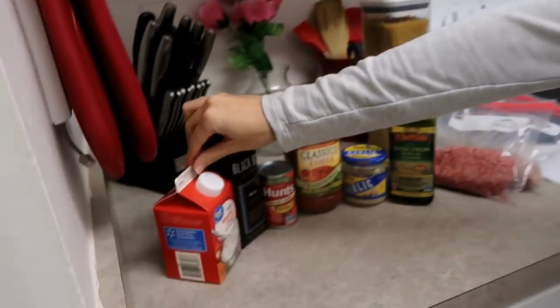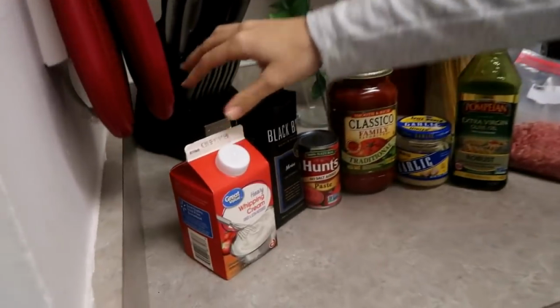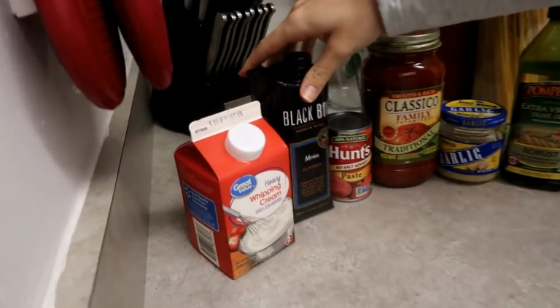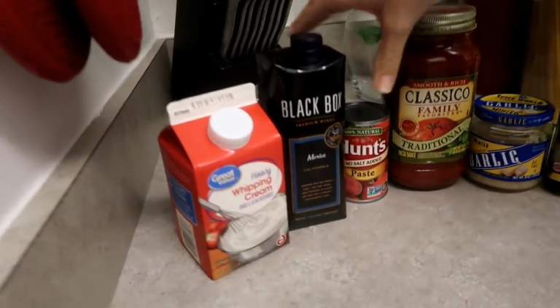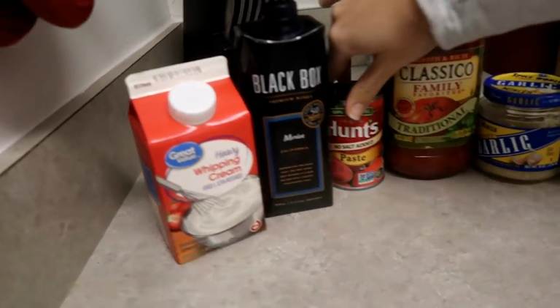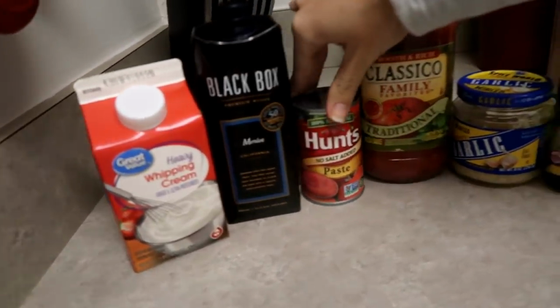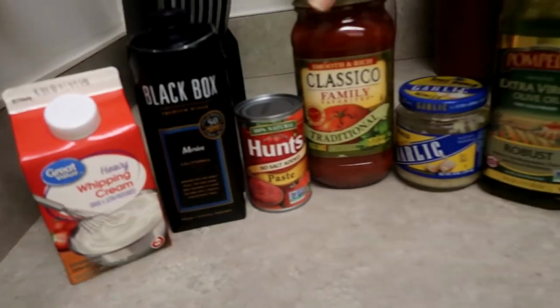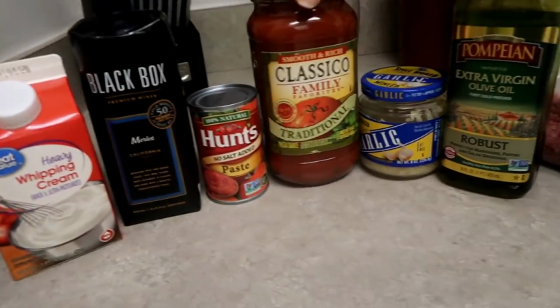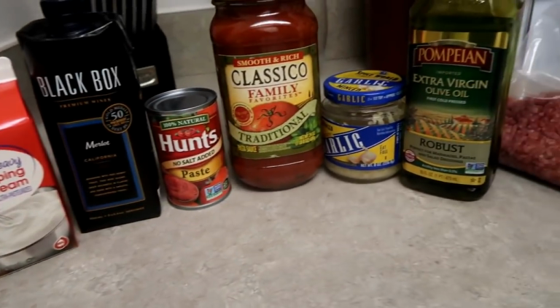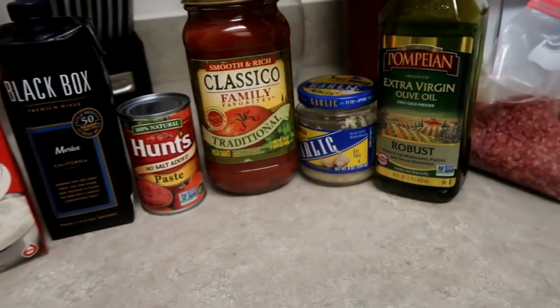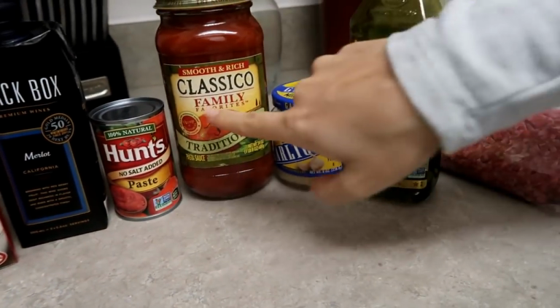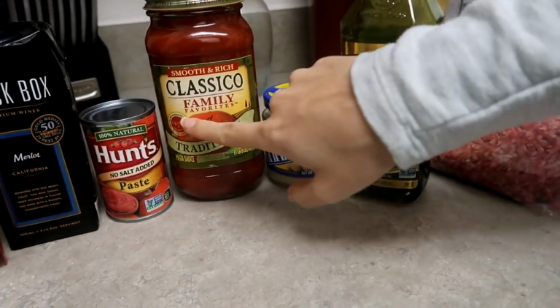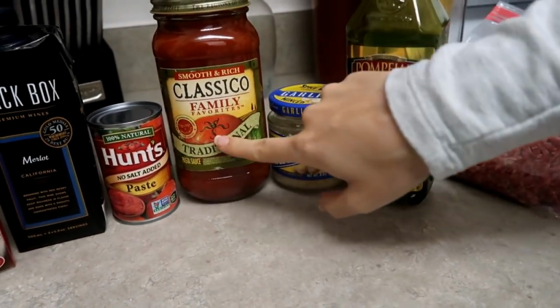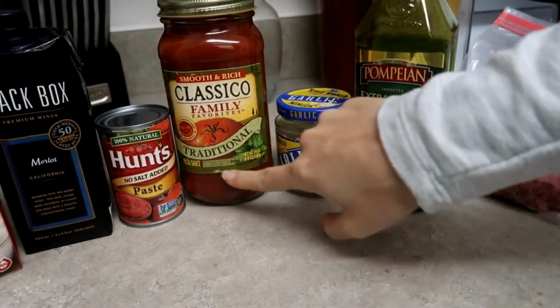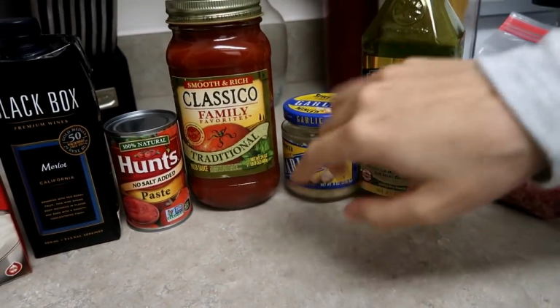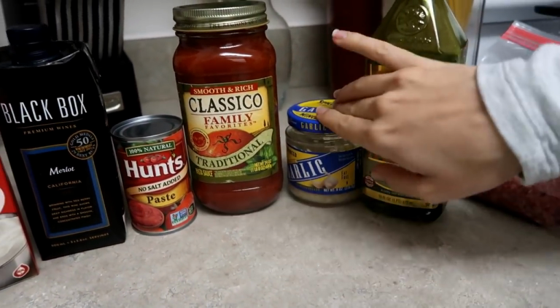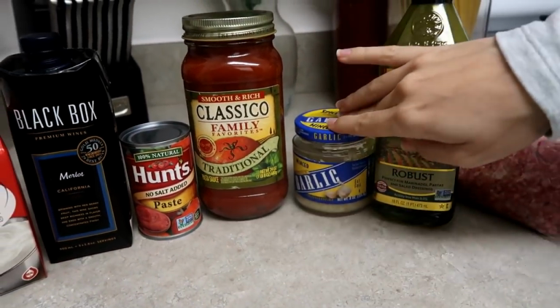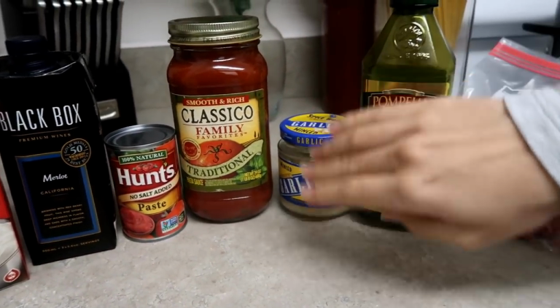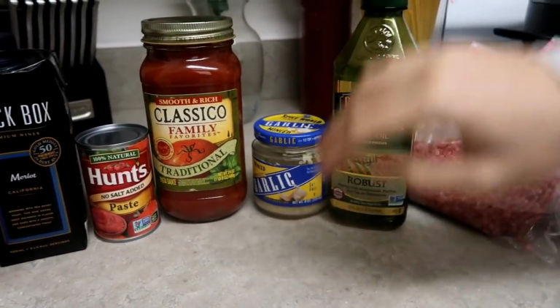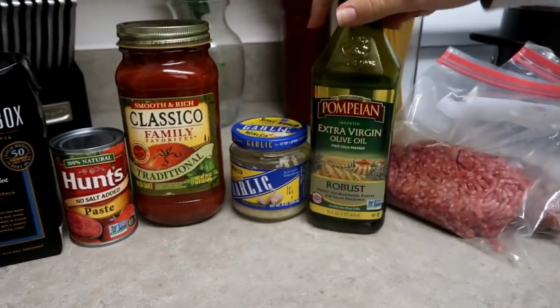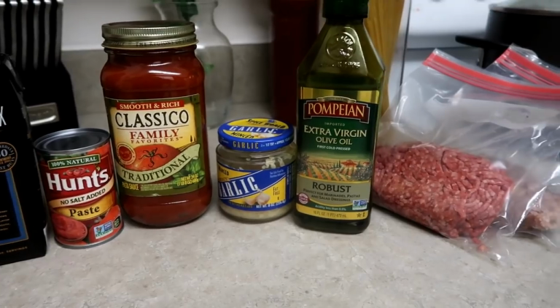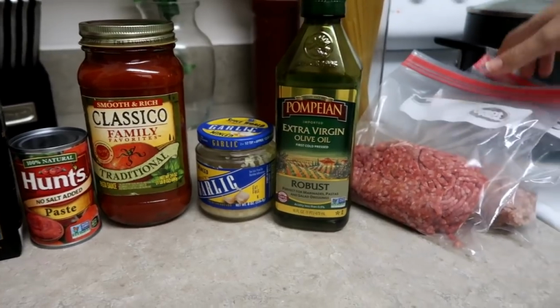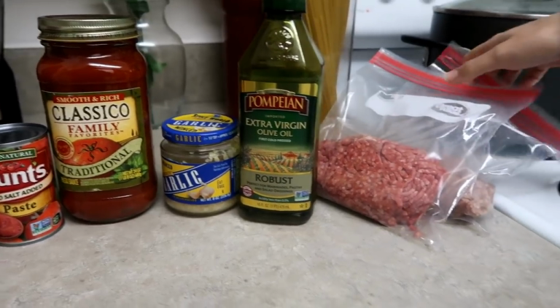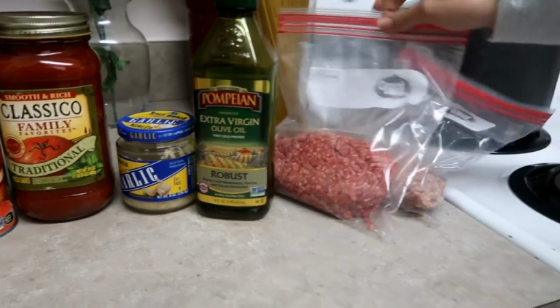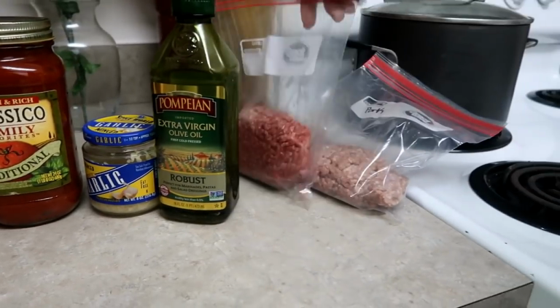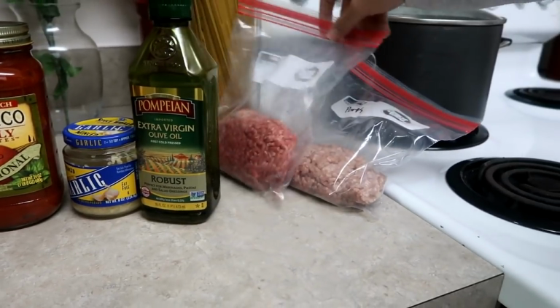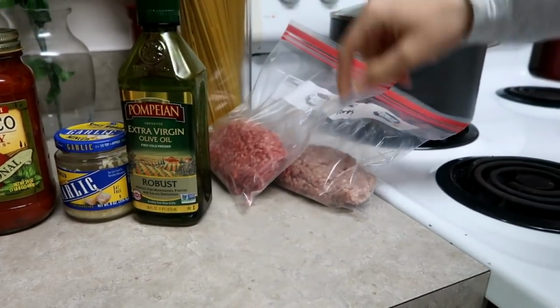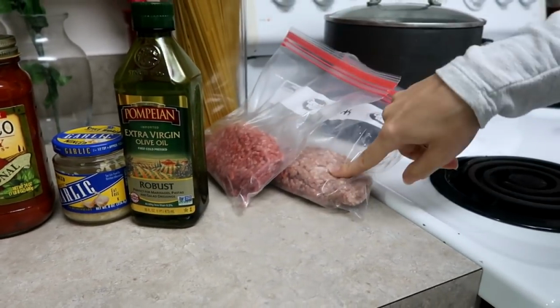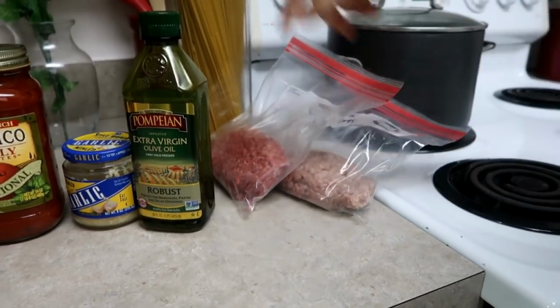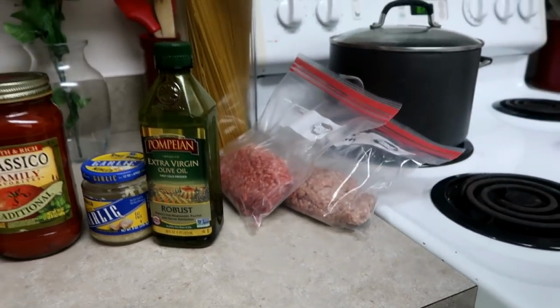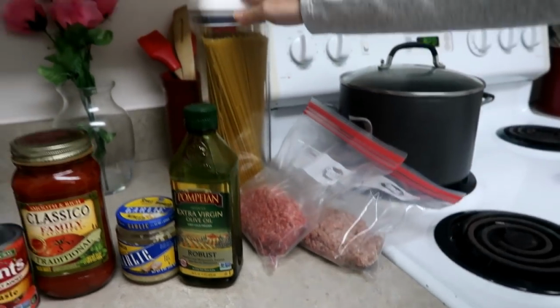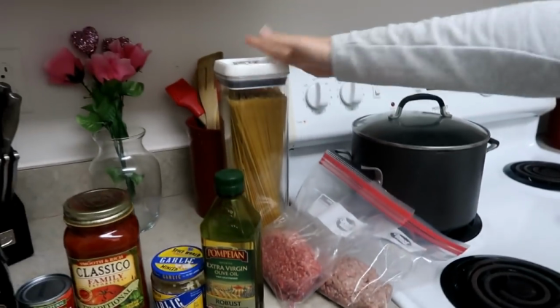Whipping cream, cooking wine, tomato paste — I like to use Classico Traditional spaghetti sauce — garlic, olive oil. I used ground beef and ground pork, and spaghetti.